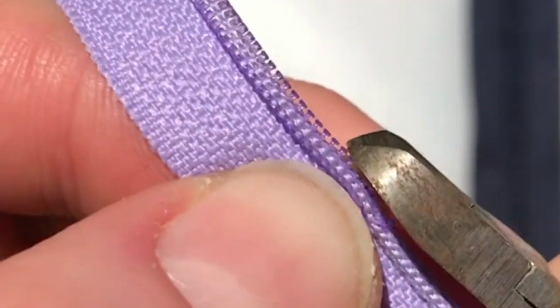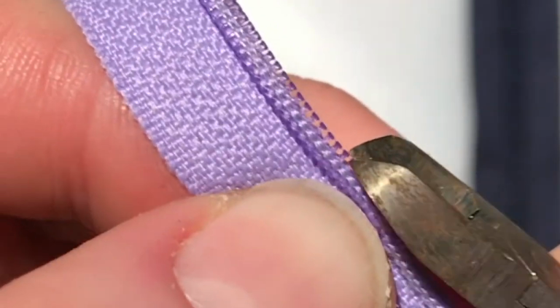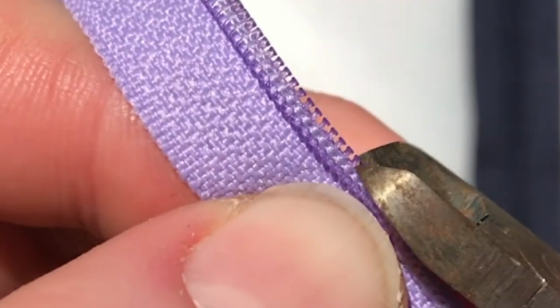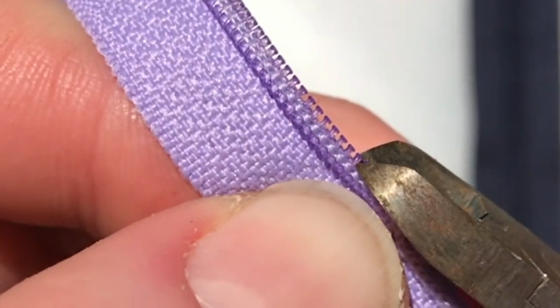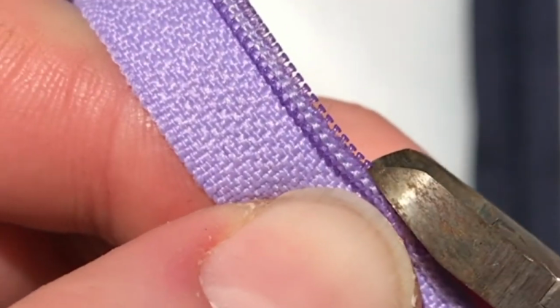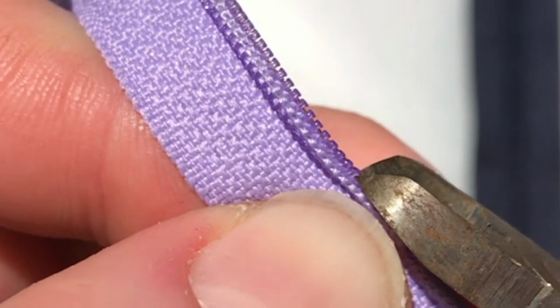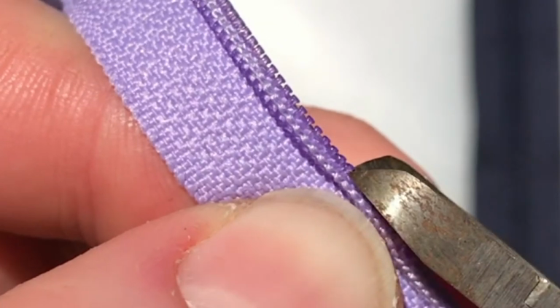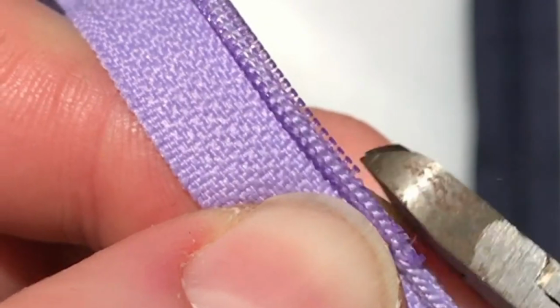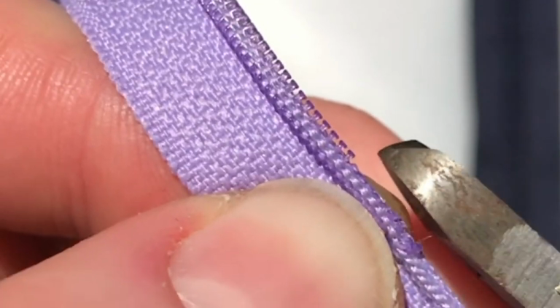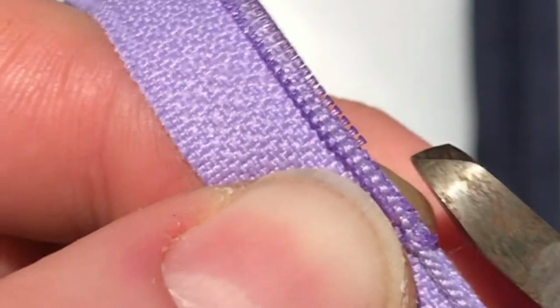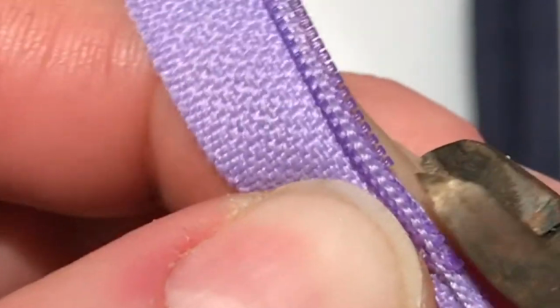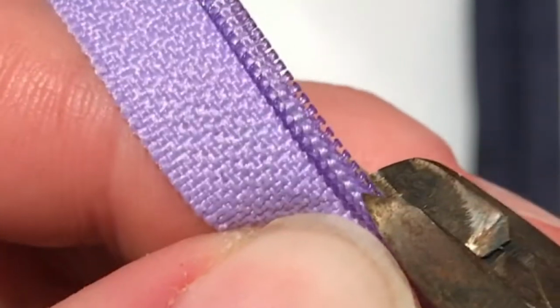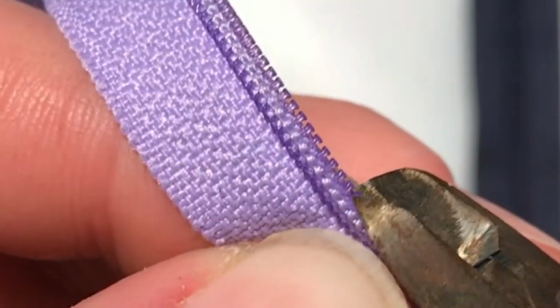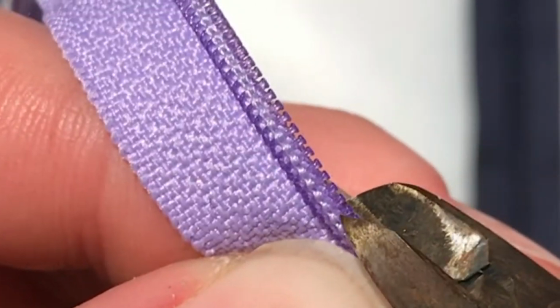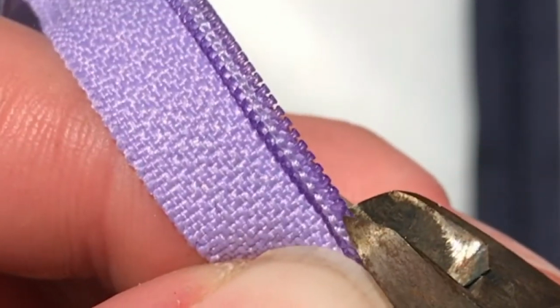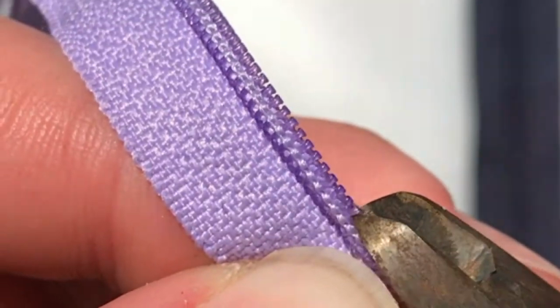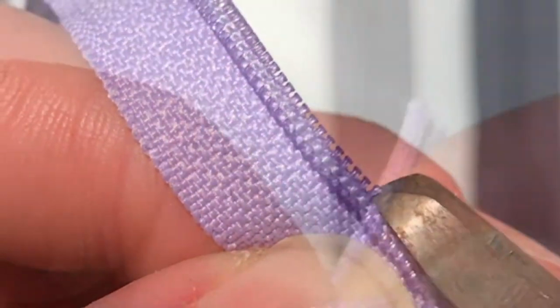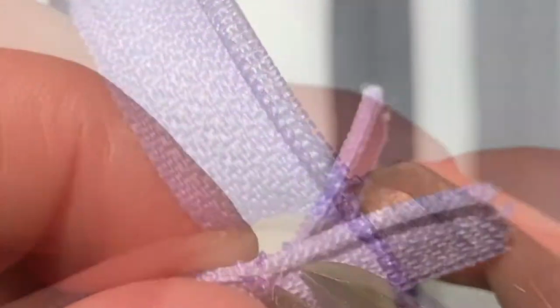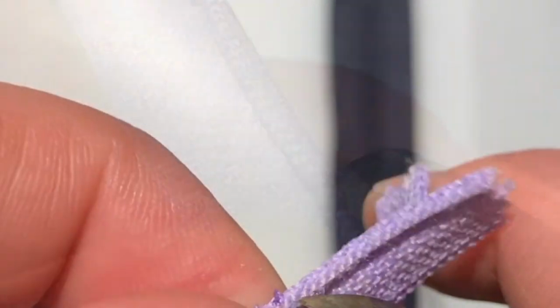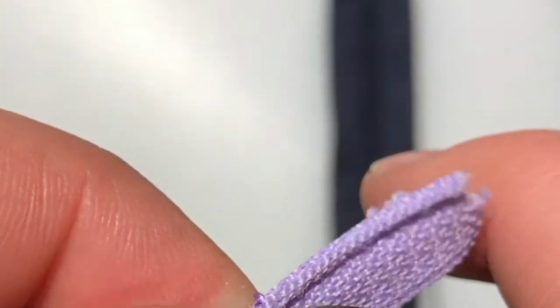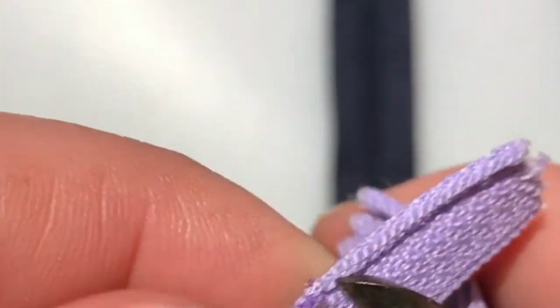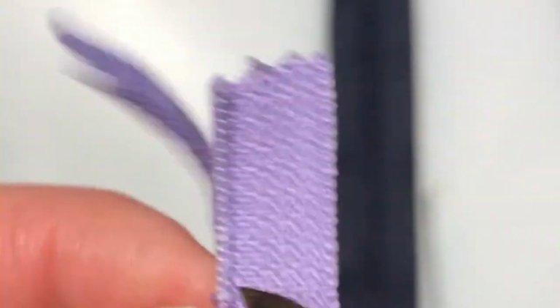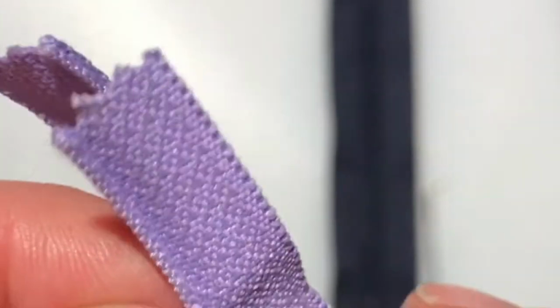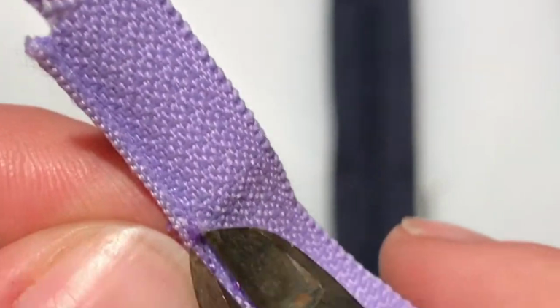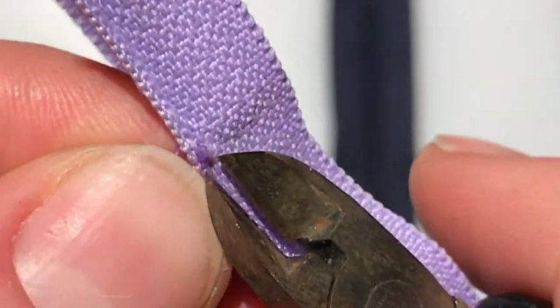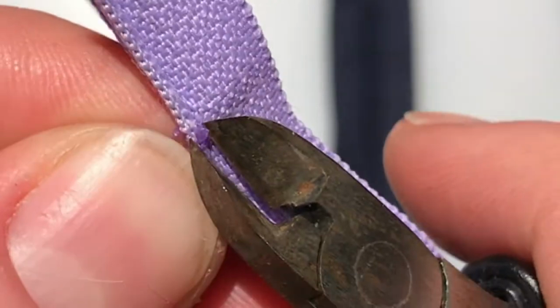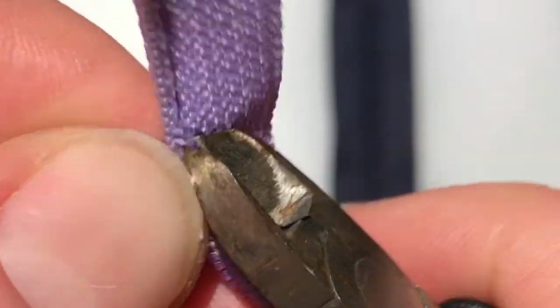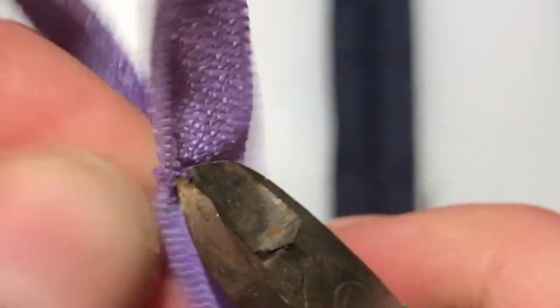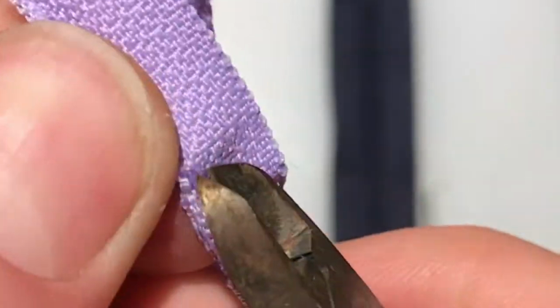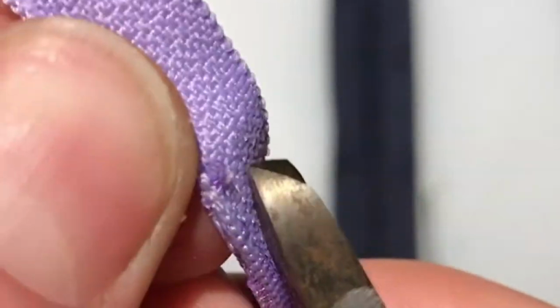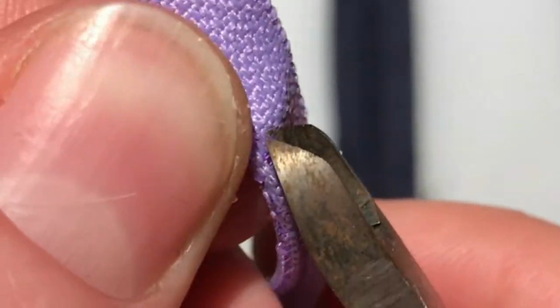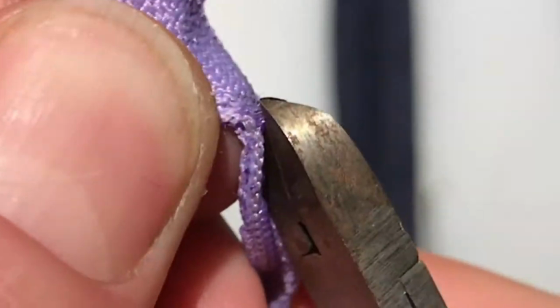Use diagonal cutters to cut off the top of the coils. Once you've cut off the top of the coils, use the diagonal cutters to grab the back of the coils and pull them through.